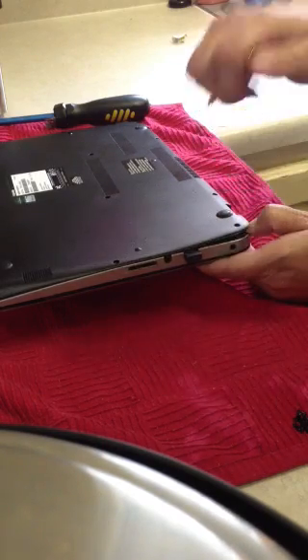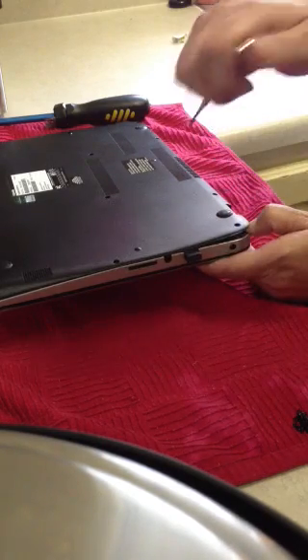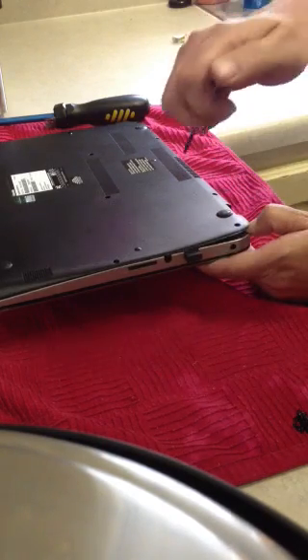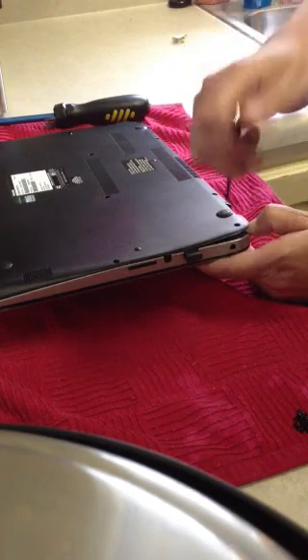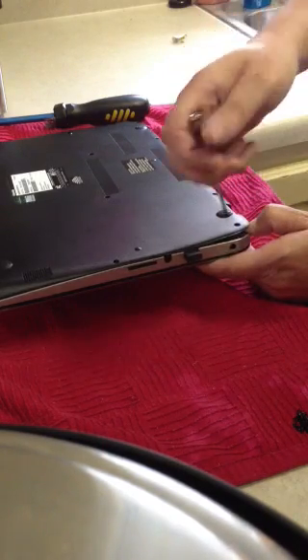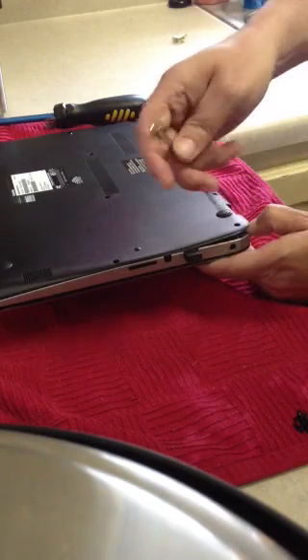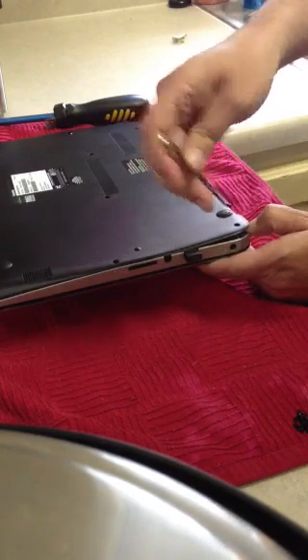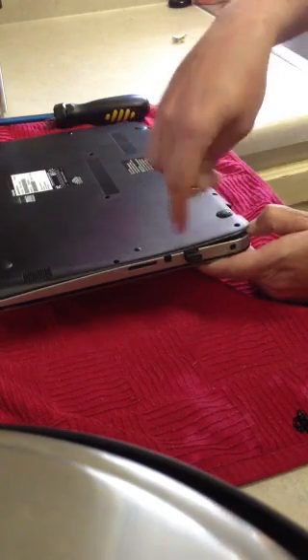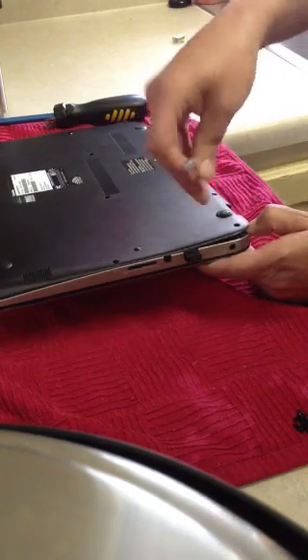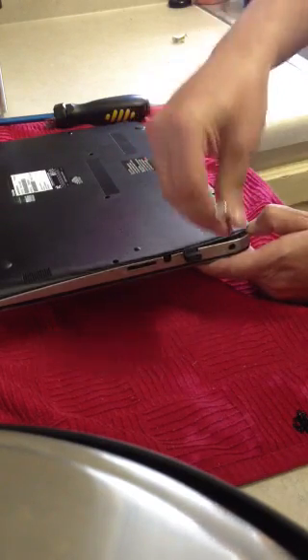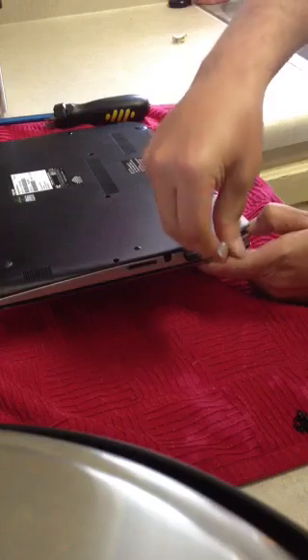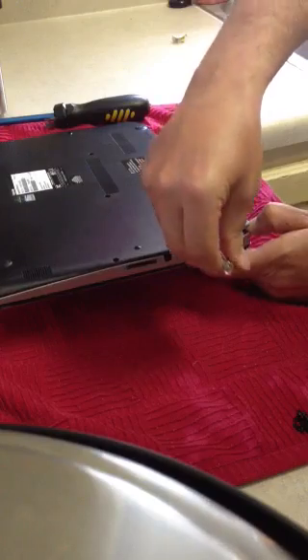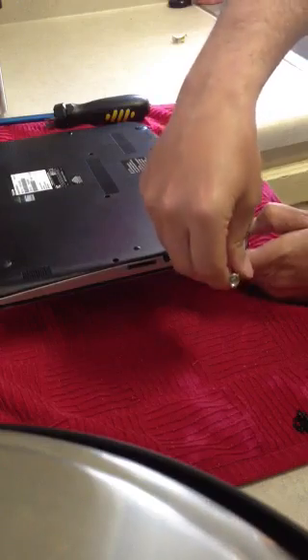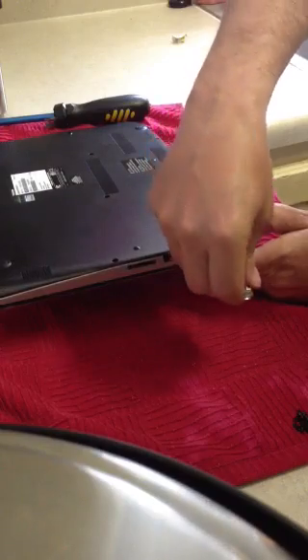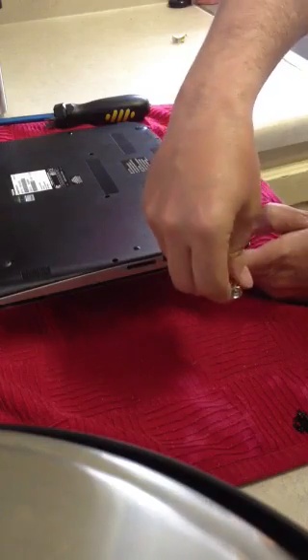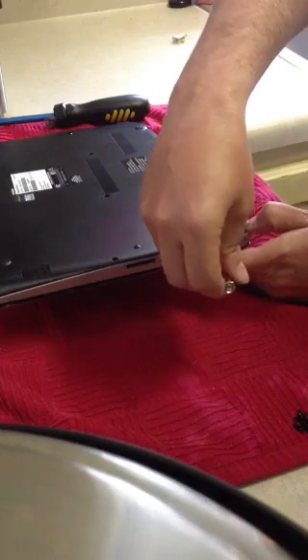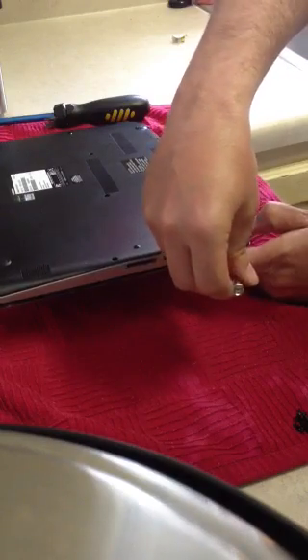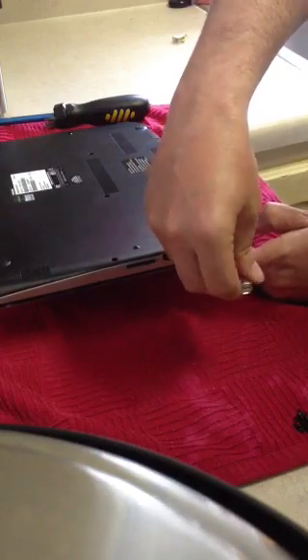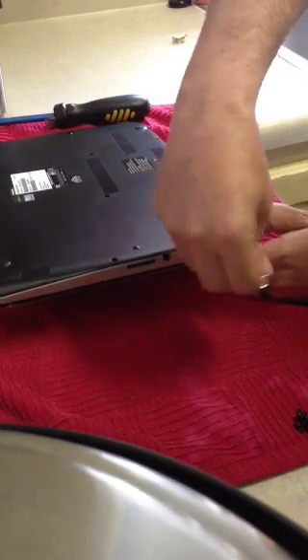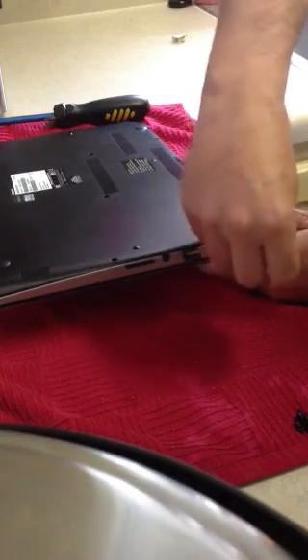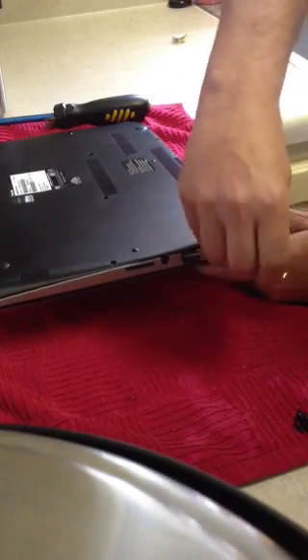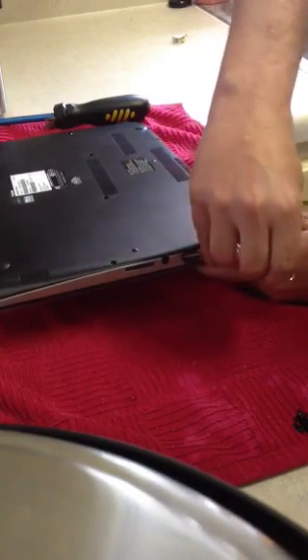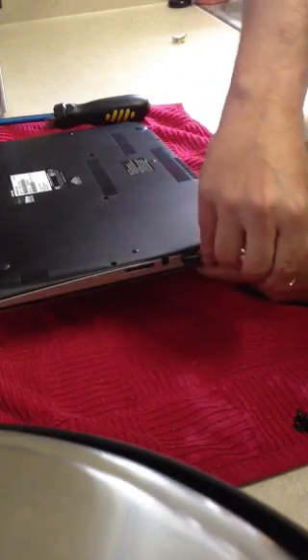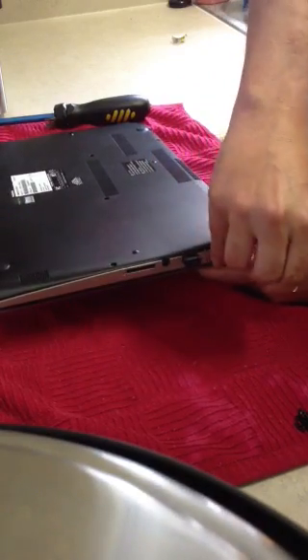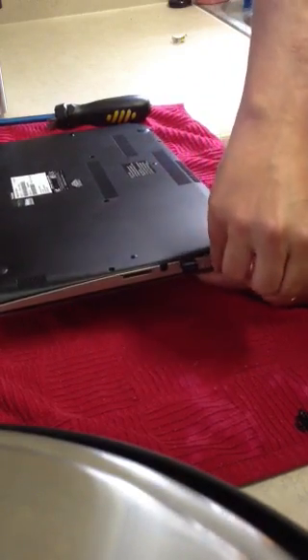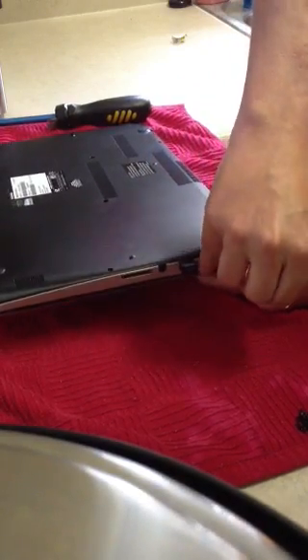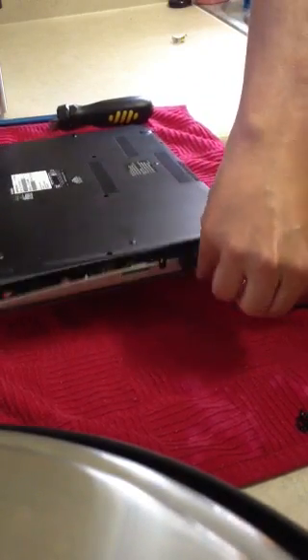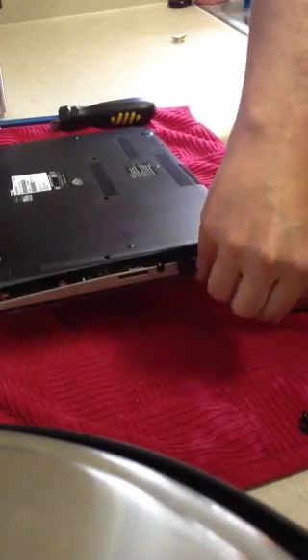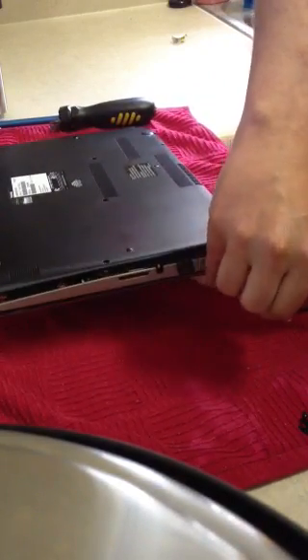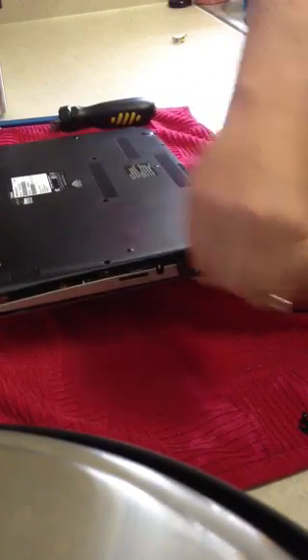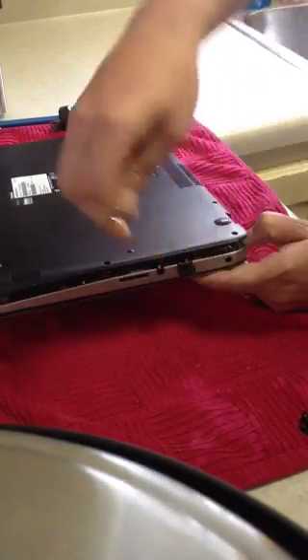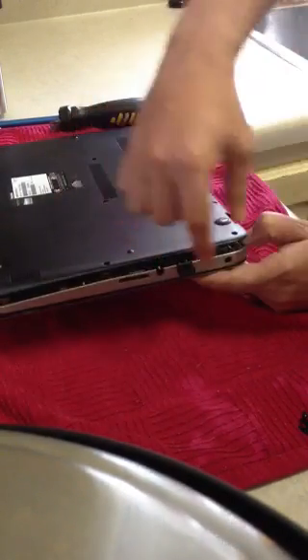Don't be too scared — it's not going to crack the entire plastic. The structure is fairly strong. So get in there, apply some pressure upwards. There it is, it popped up.